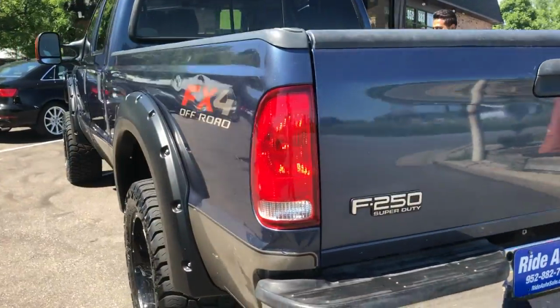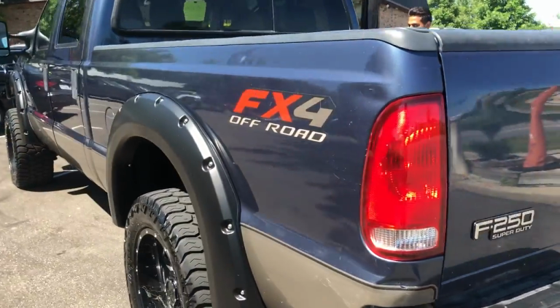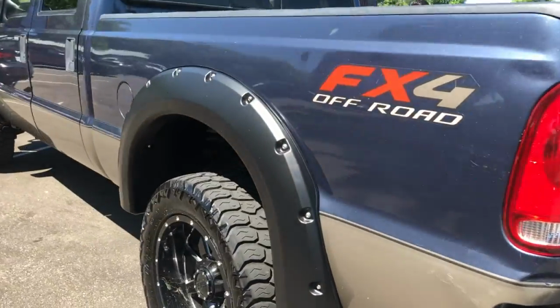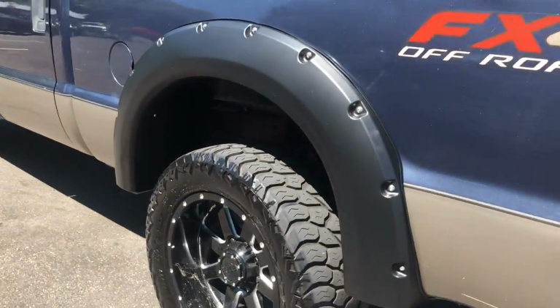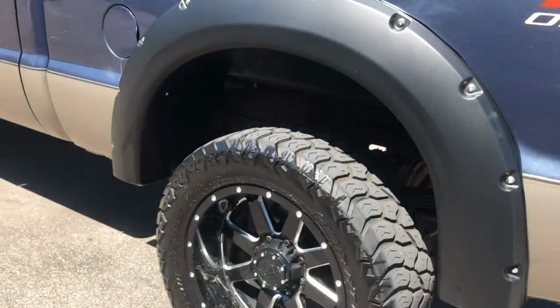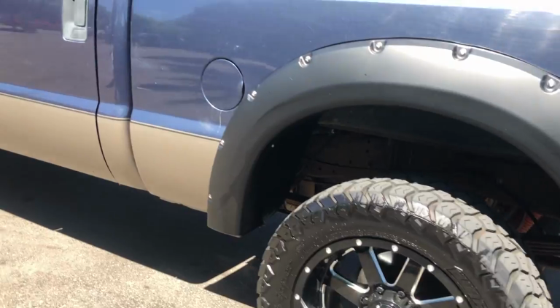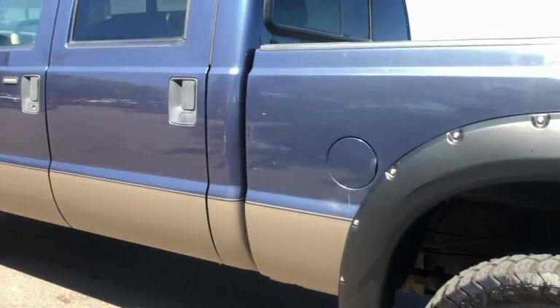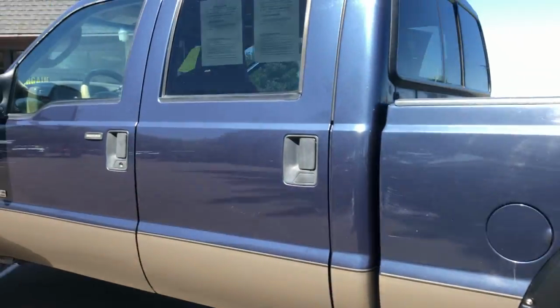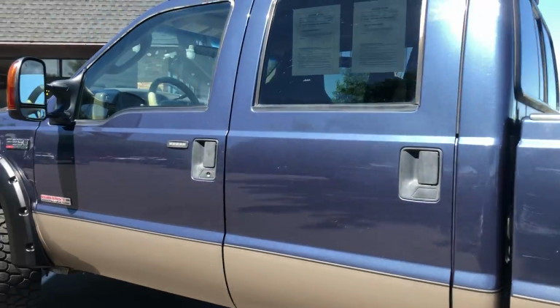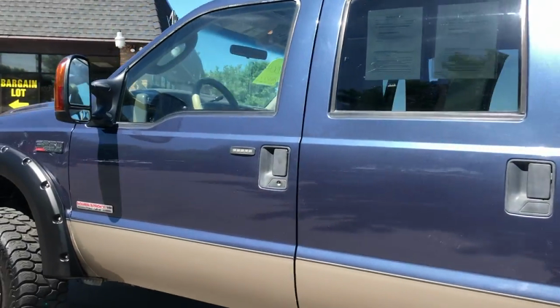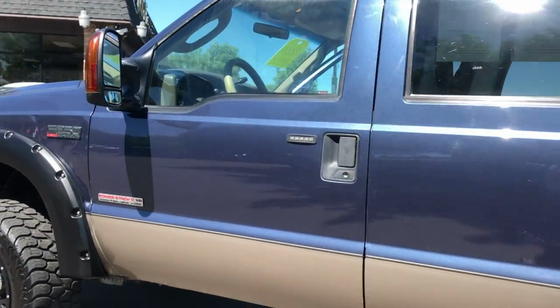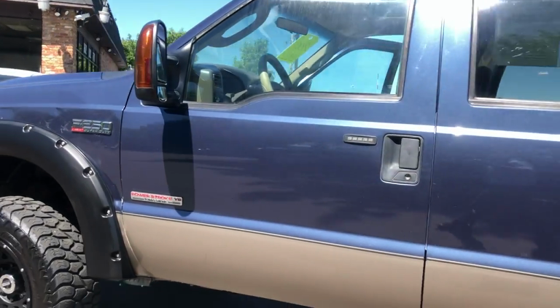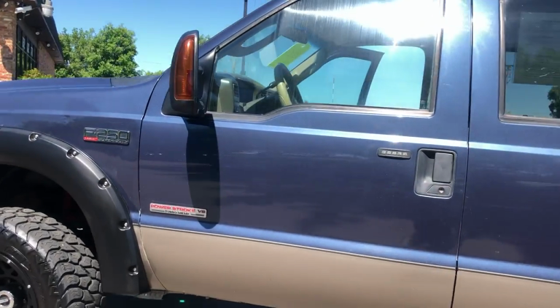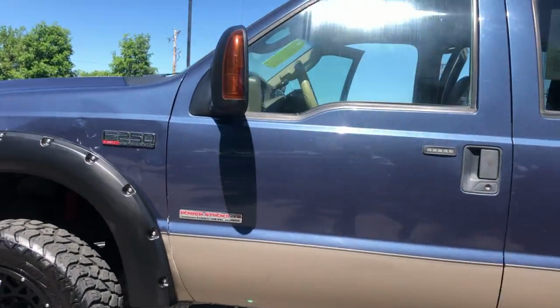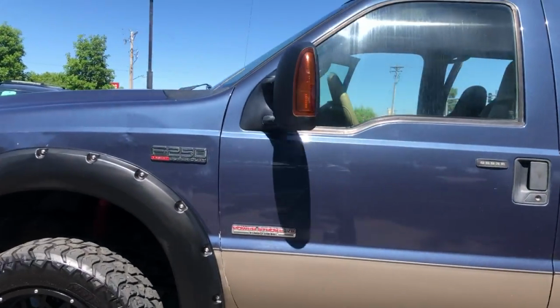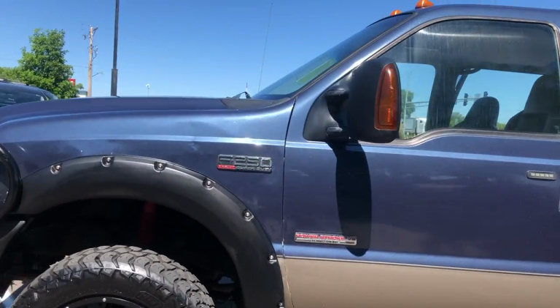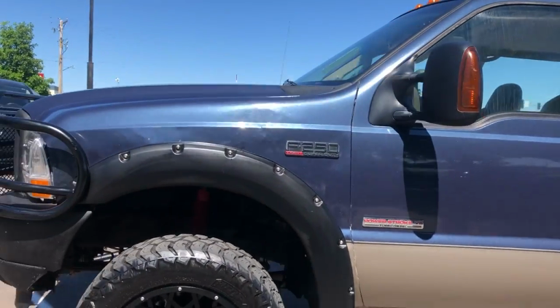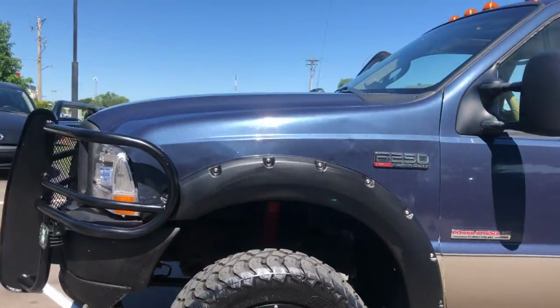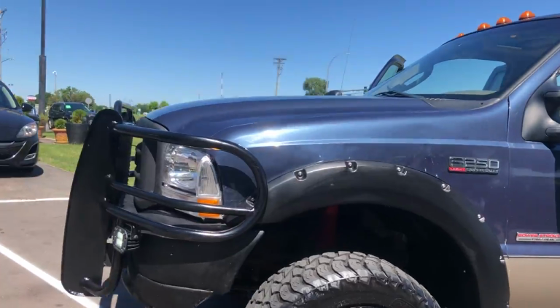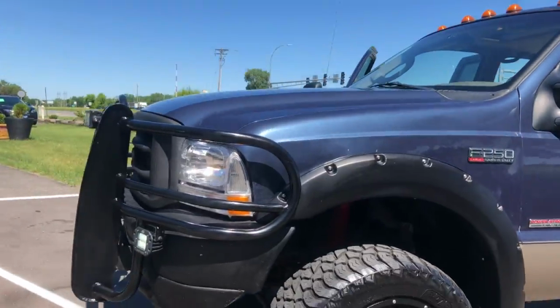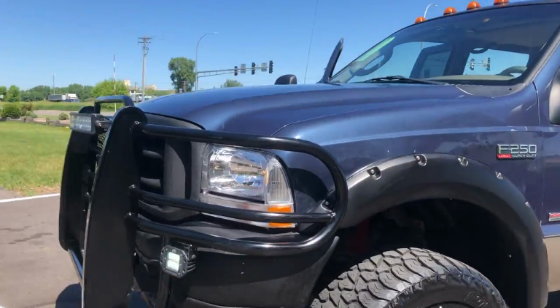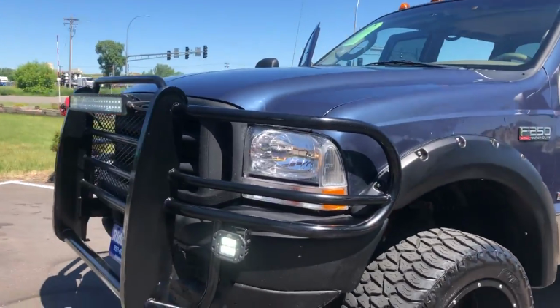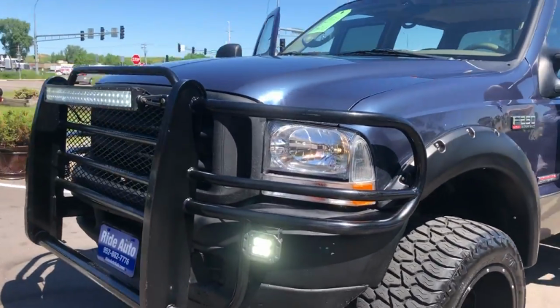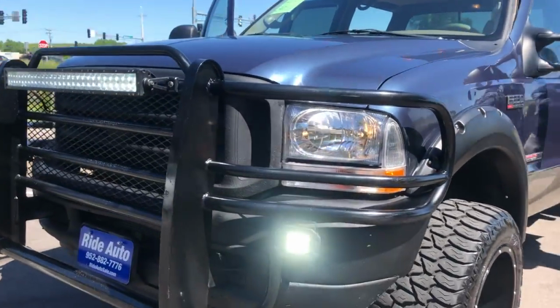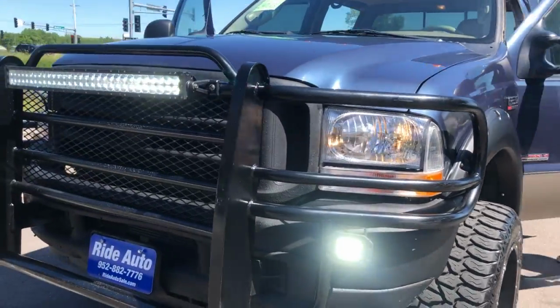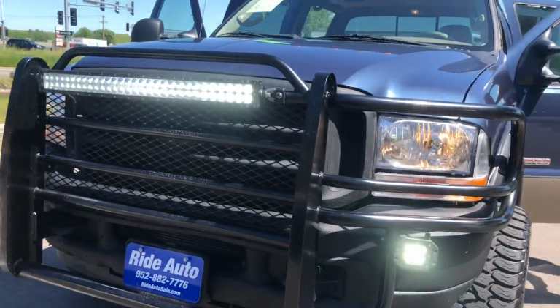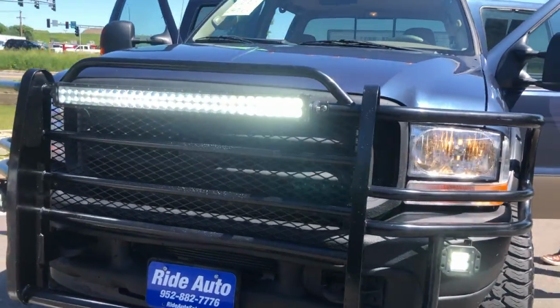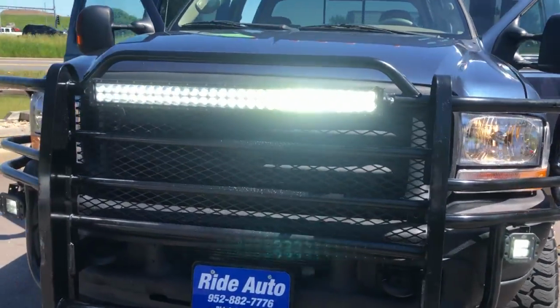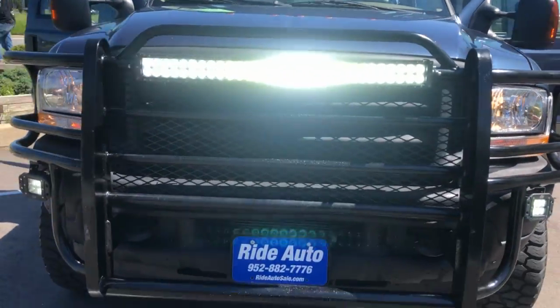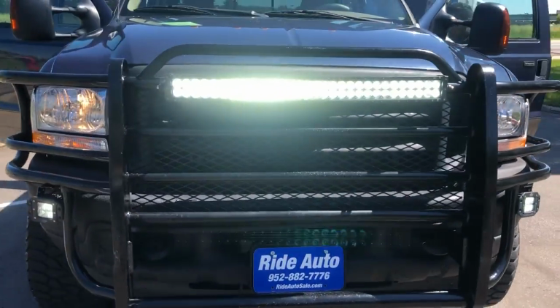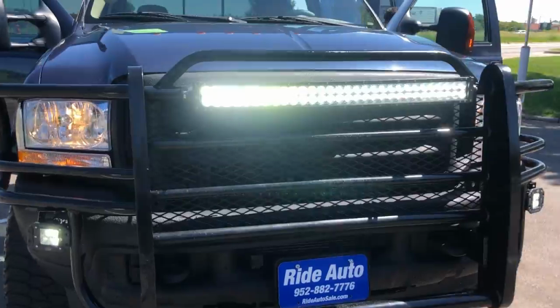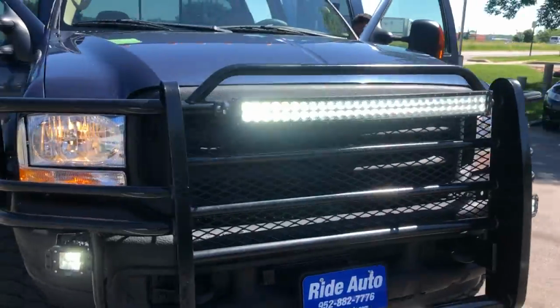It's got the pocket flares, aftermarket wheels, tinted windows, telescoping mirrors with built-in signals. It's got this heavy-duty guard in the front with LED fog lights and a super bright light bar.